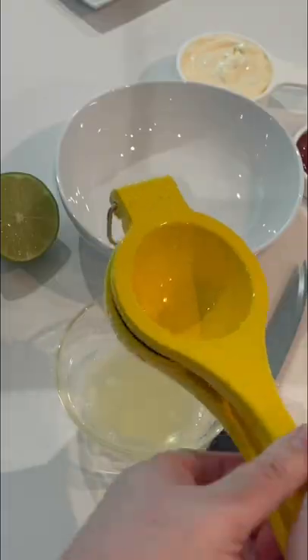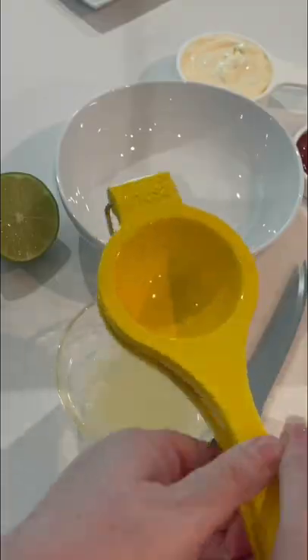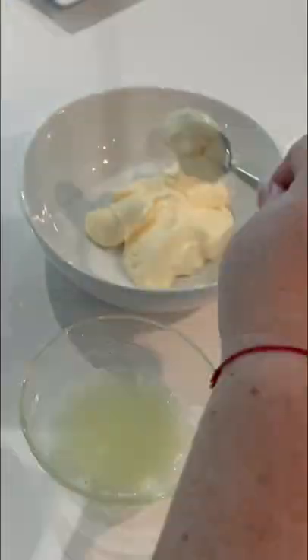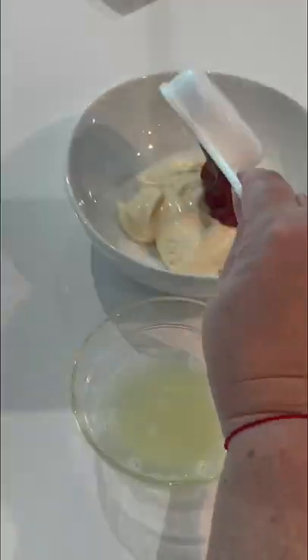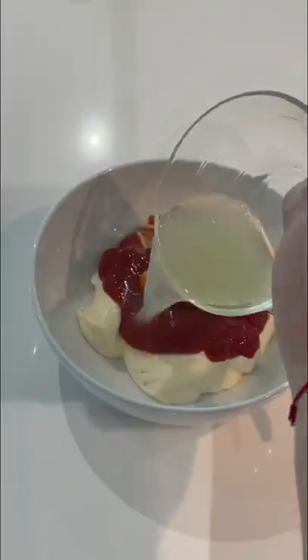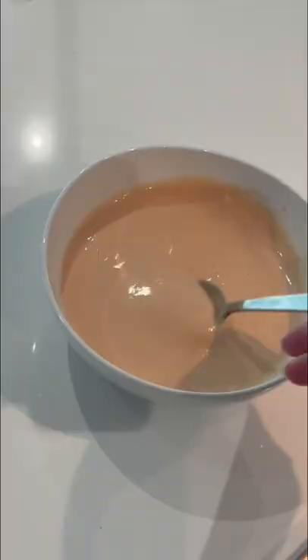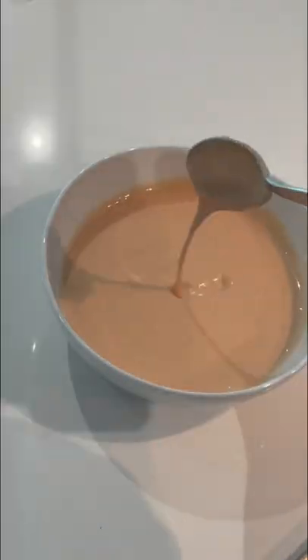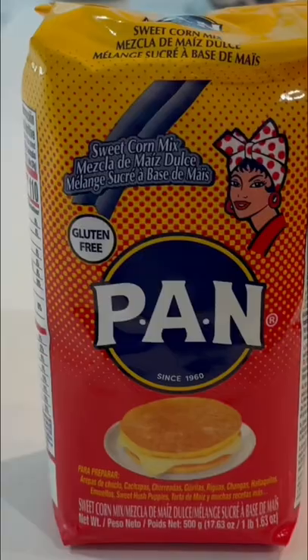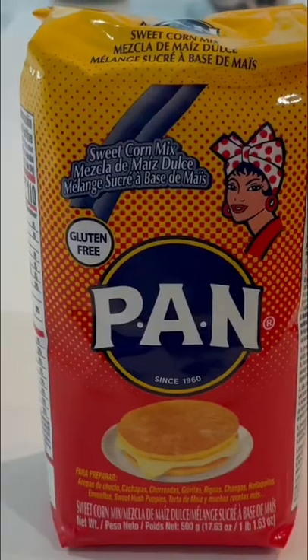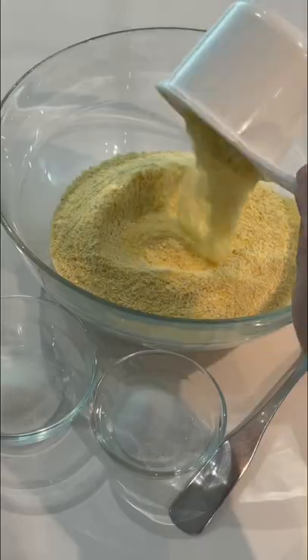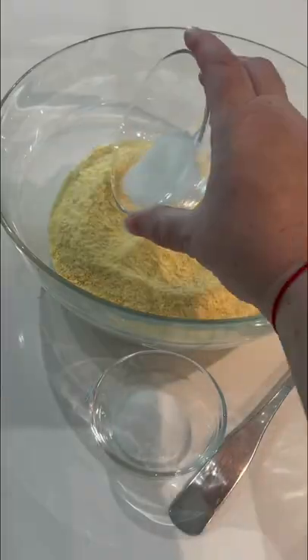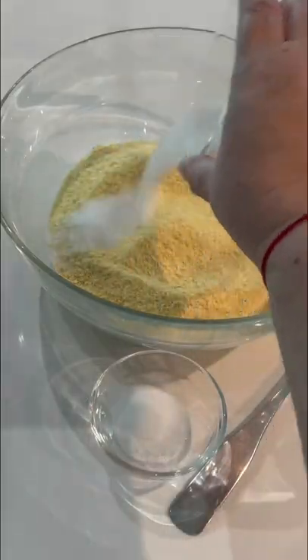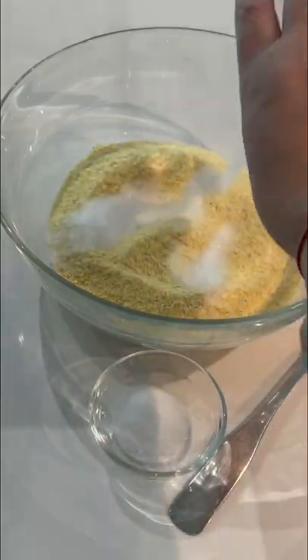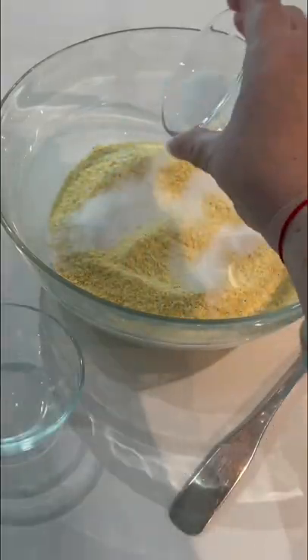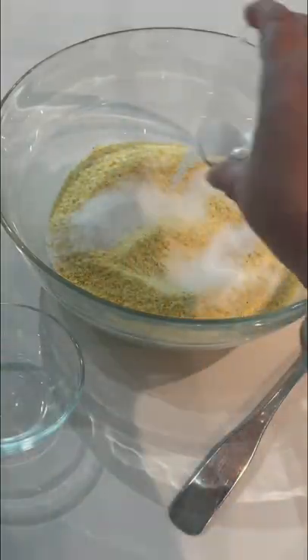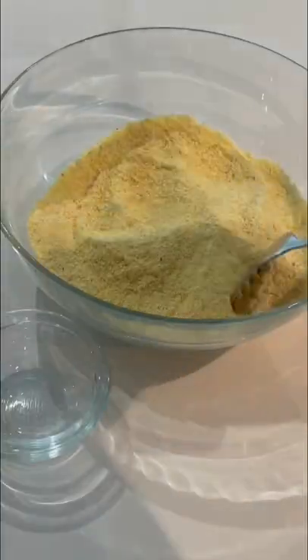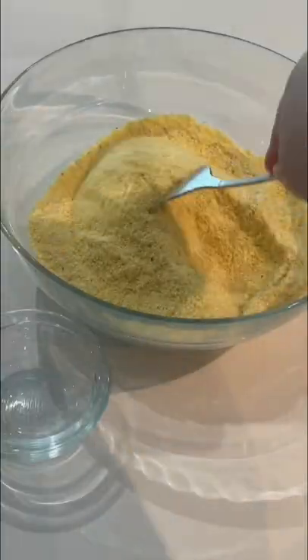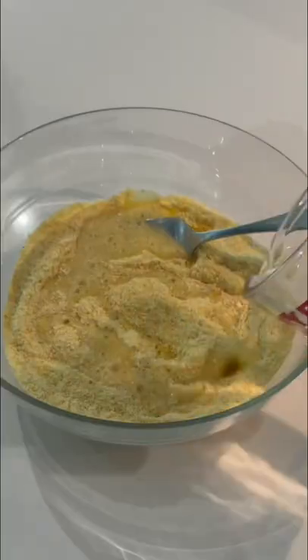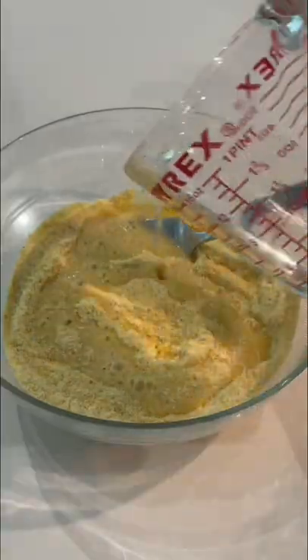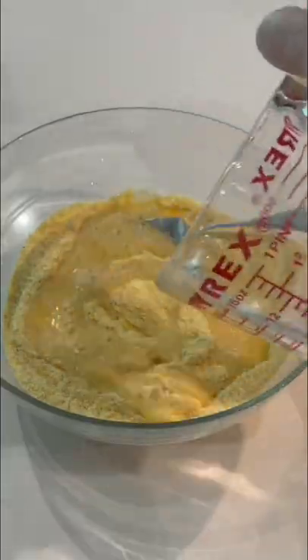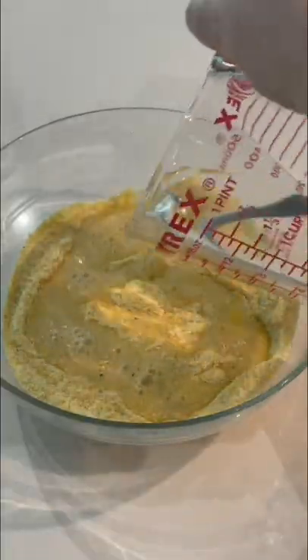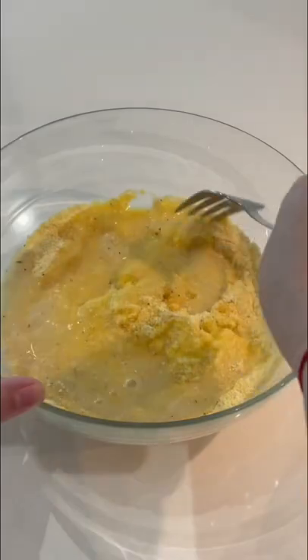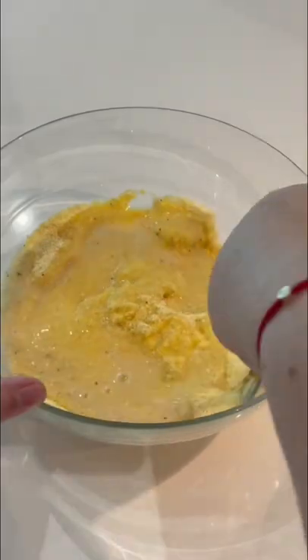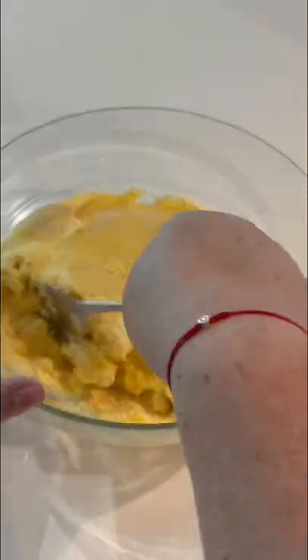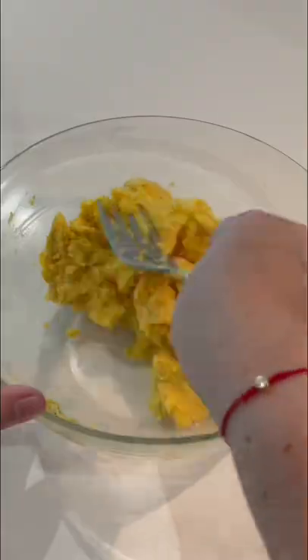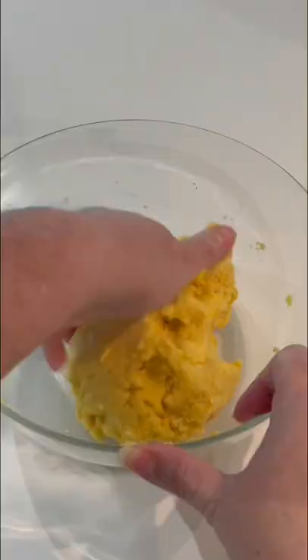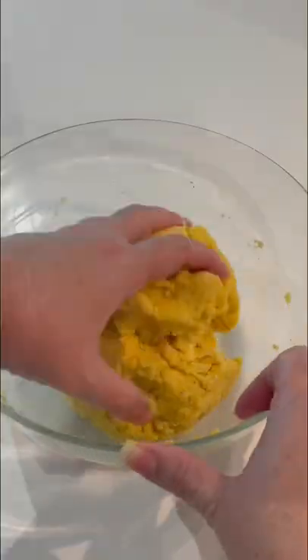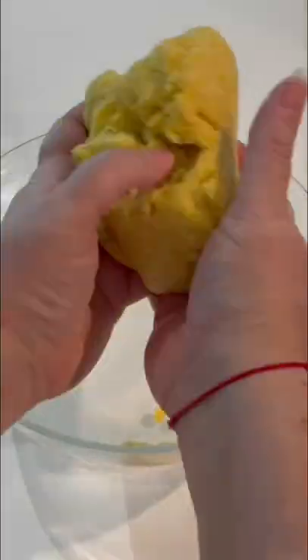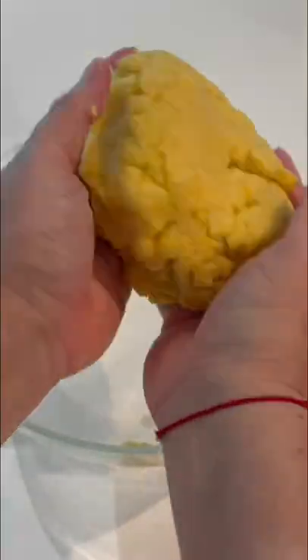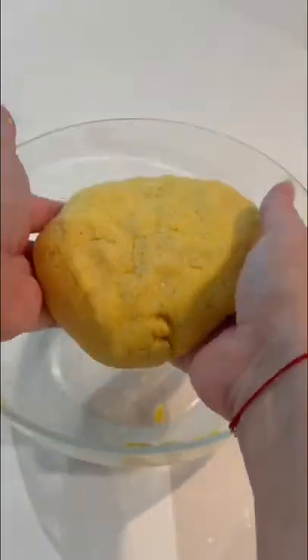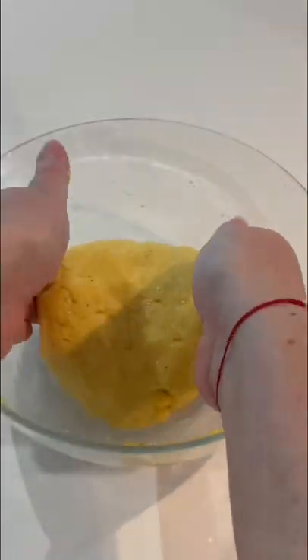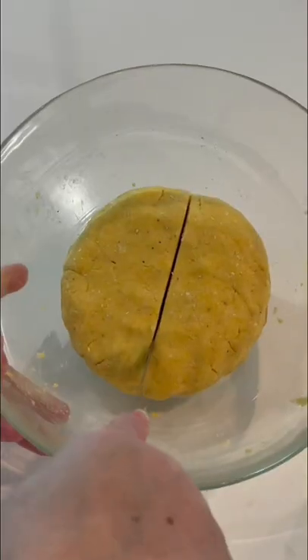For the sauce: the juice of half a lime, a half cup of mayo, and a quarter cup of ketchup. For the dough: two cups of yellow harina panda sweet corn mix, with one teaspoon of salt, two teaspoons of sugar, and one and a quarter cups of water.